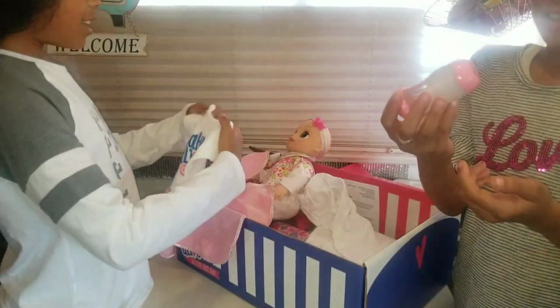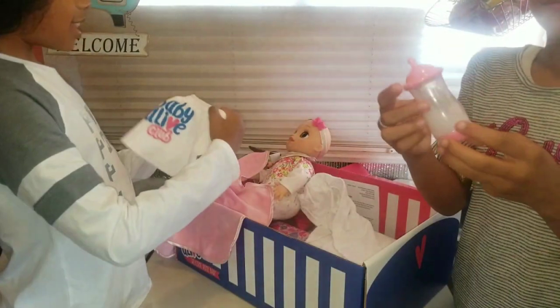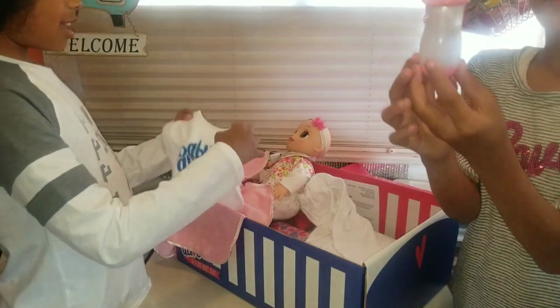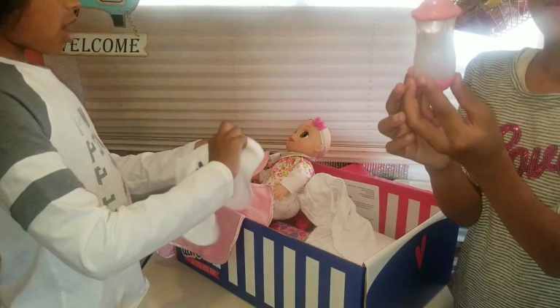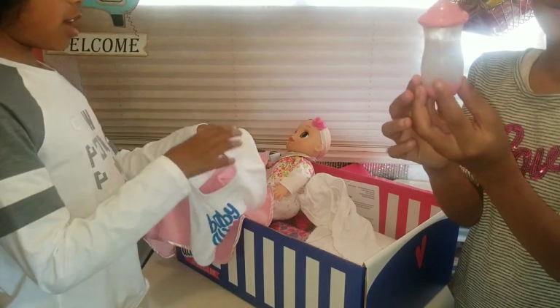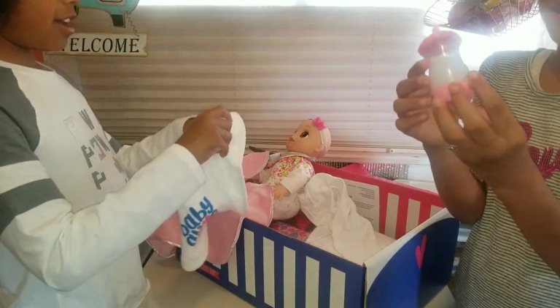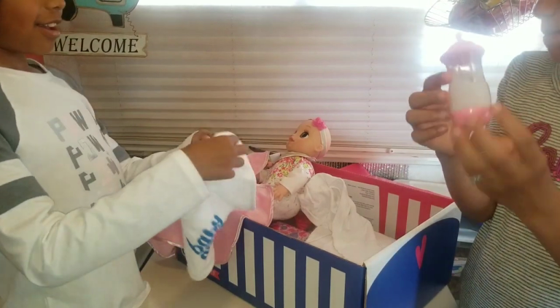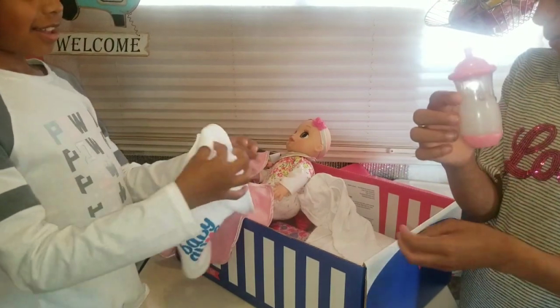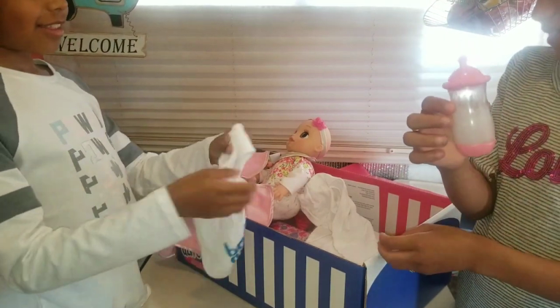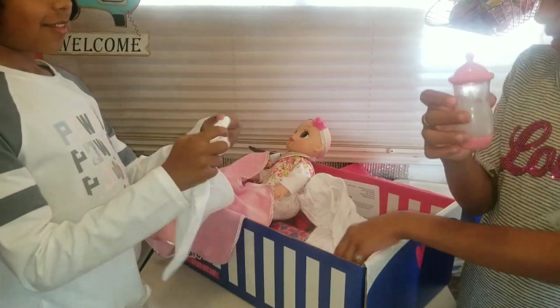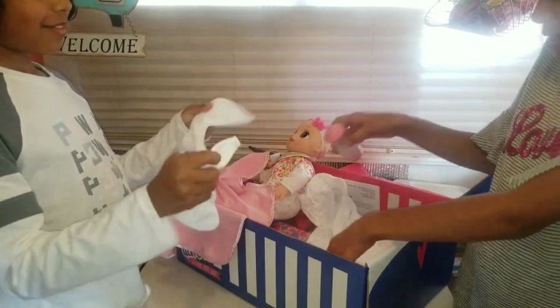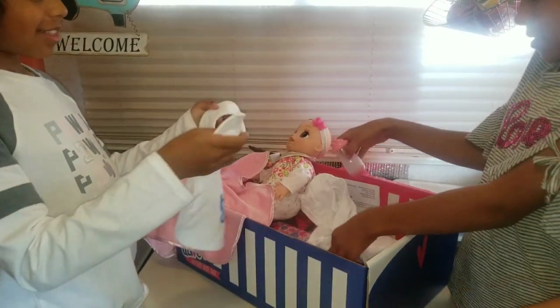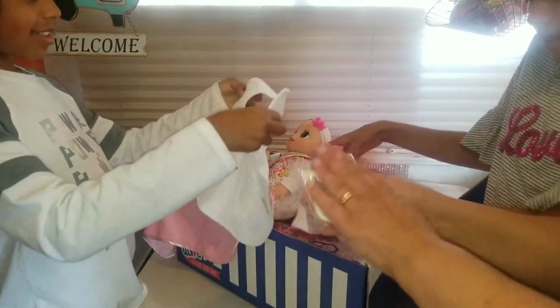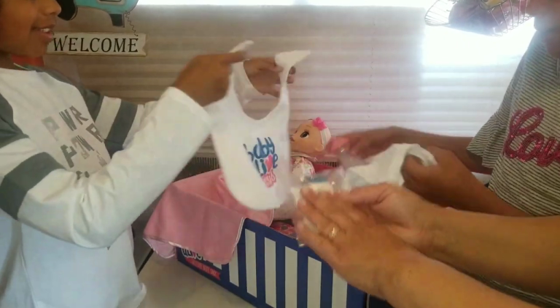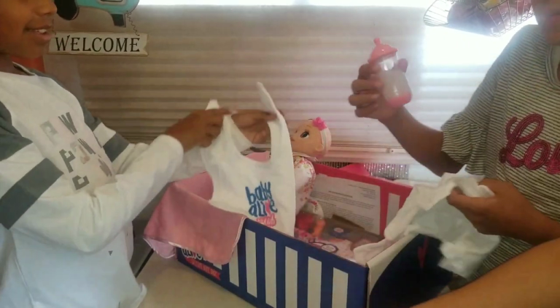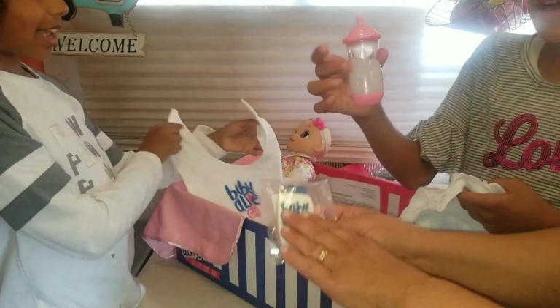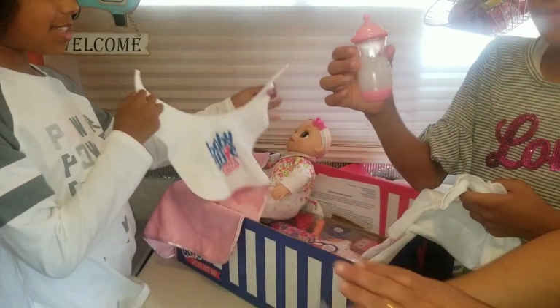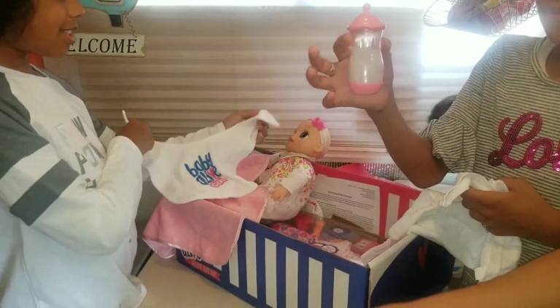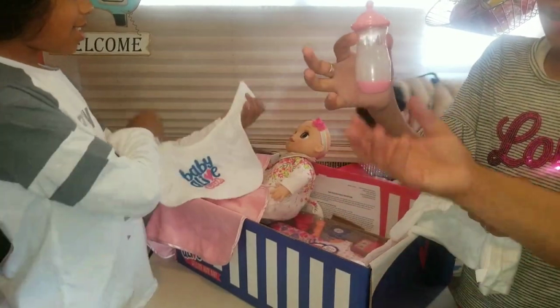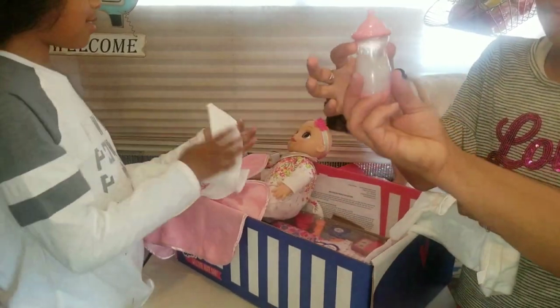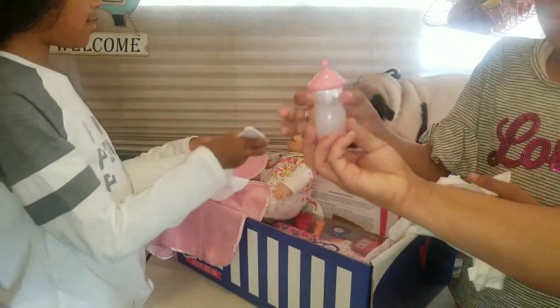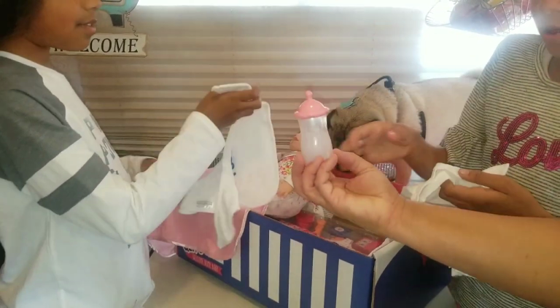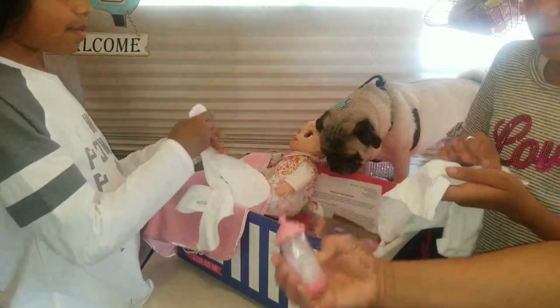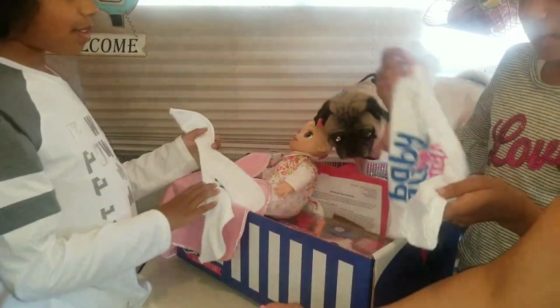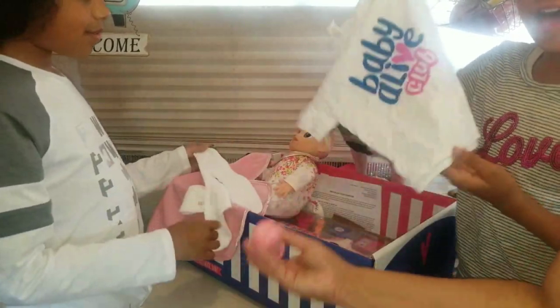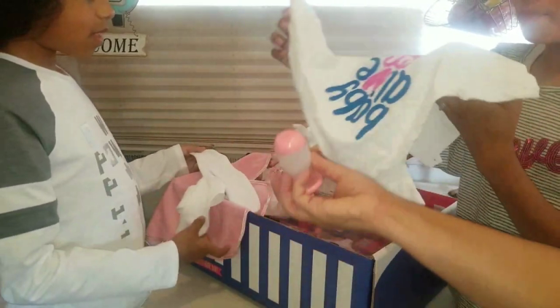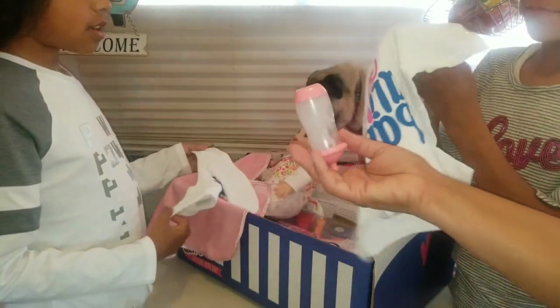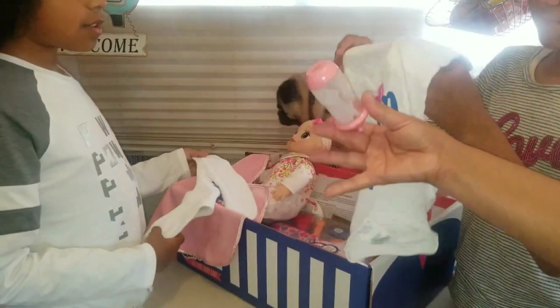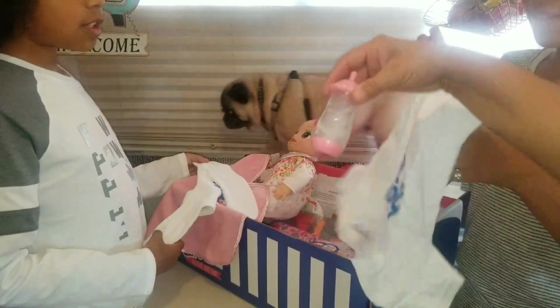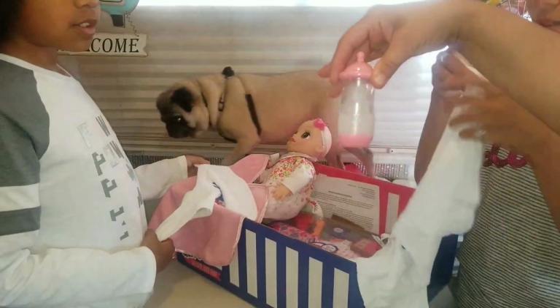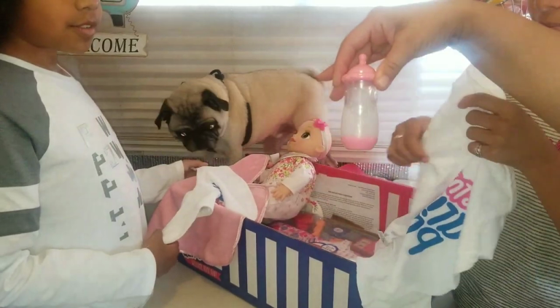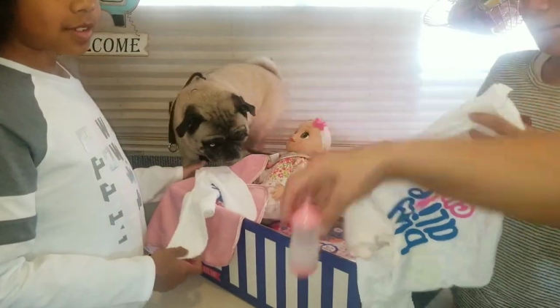She comes with a baby bottle — a milk baby bottle. She also comes with a baby cookie, or a real cookie for you to eat, and a baby bottle with pretend milk.